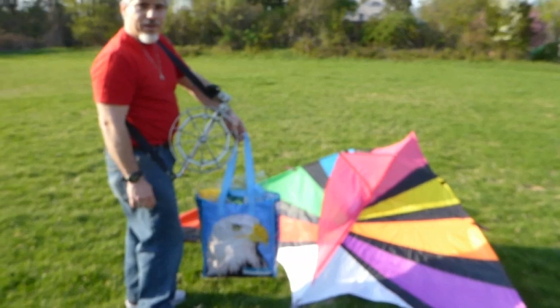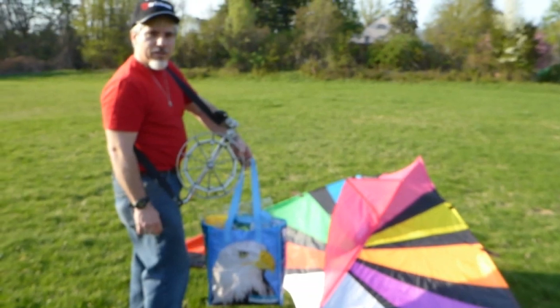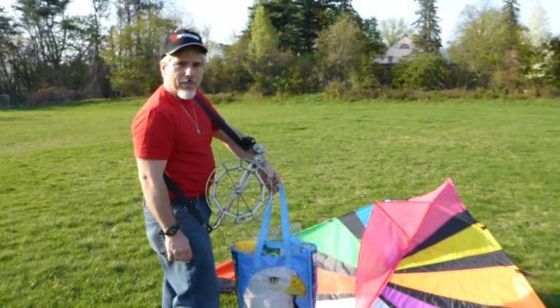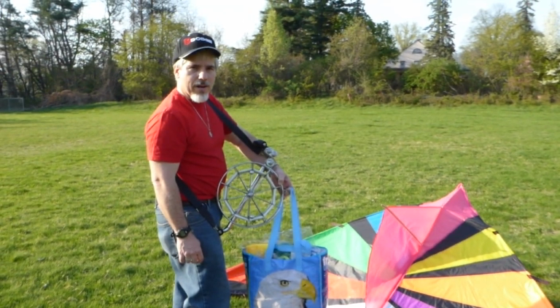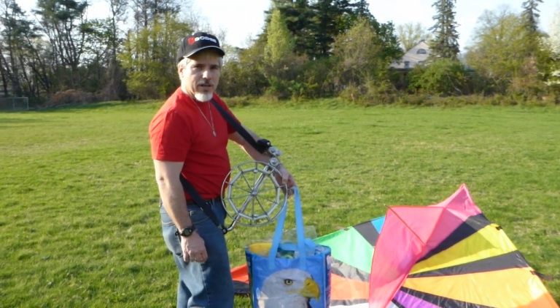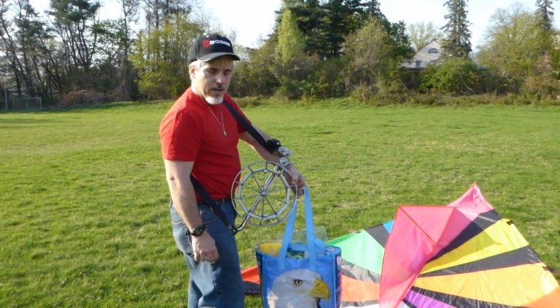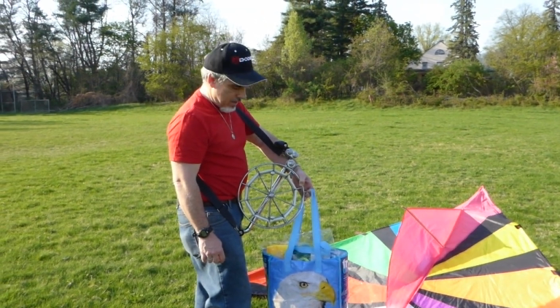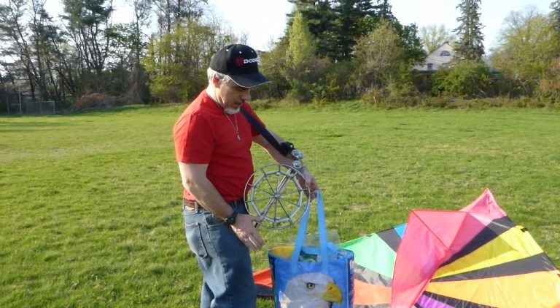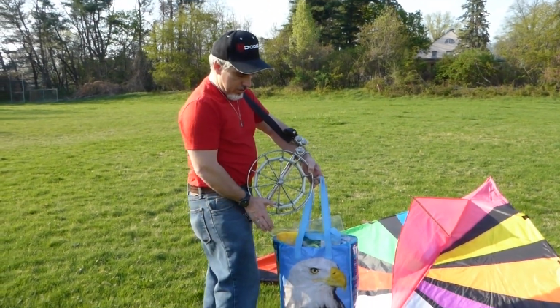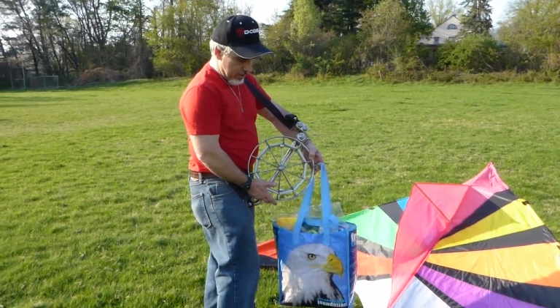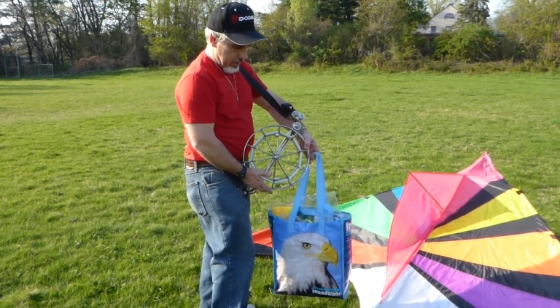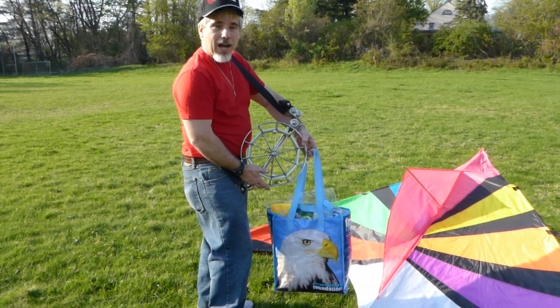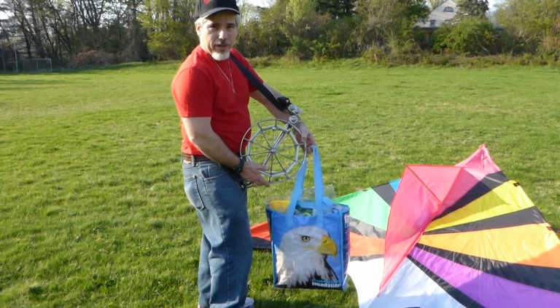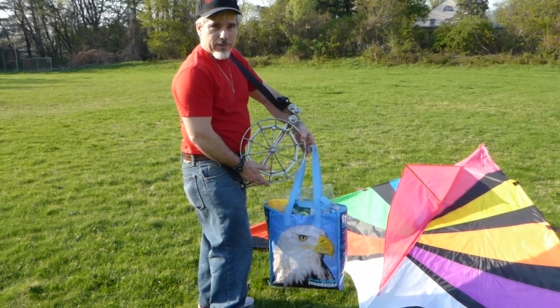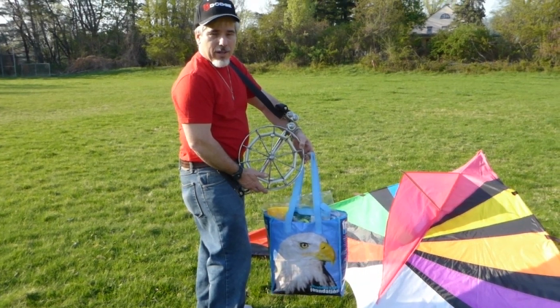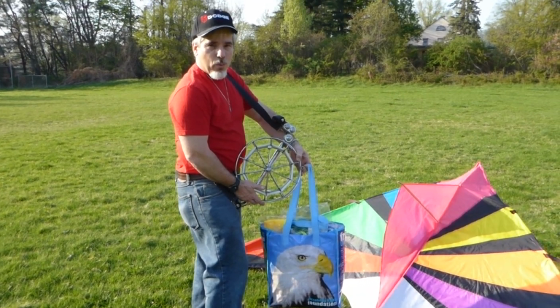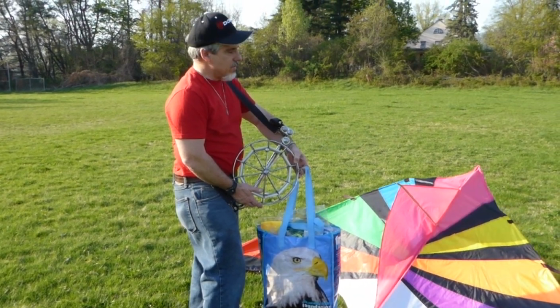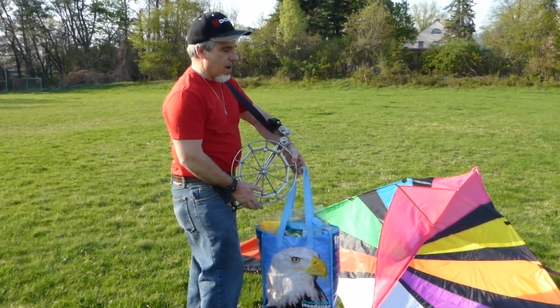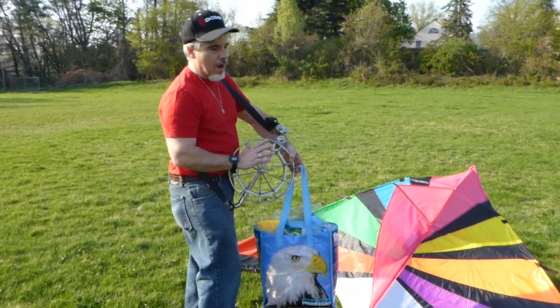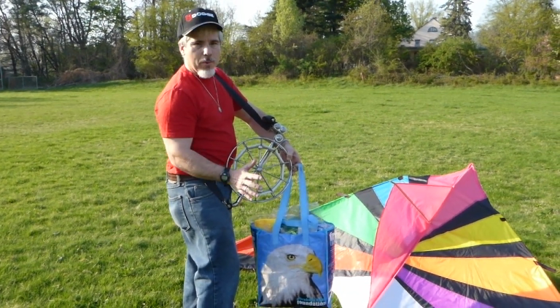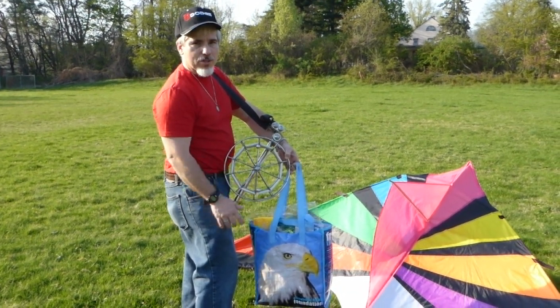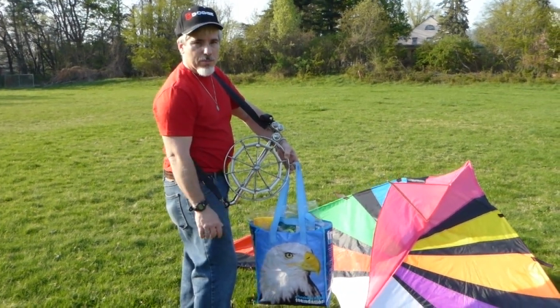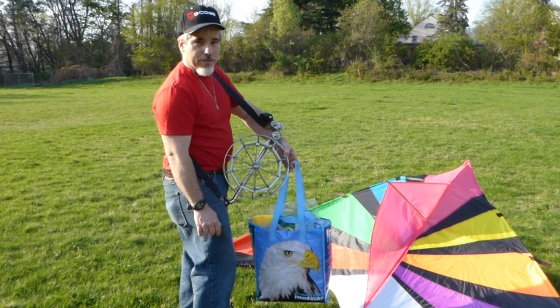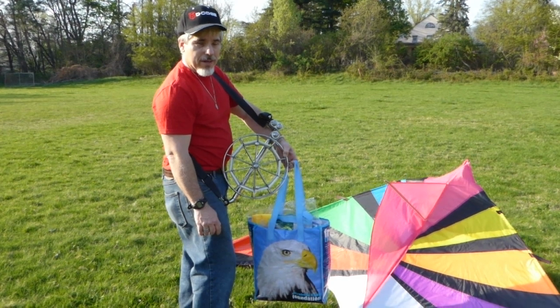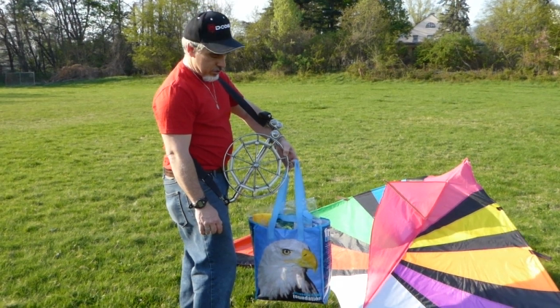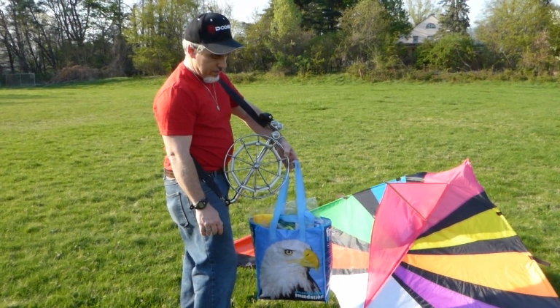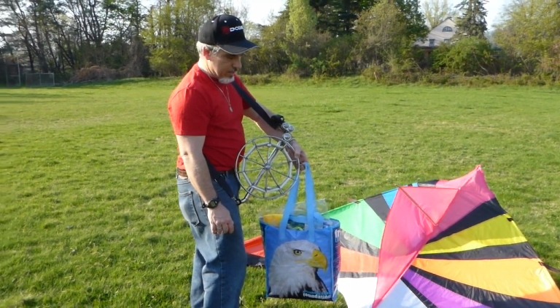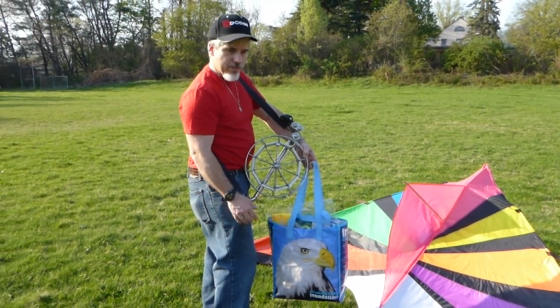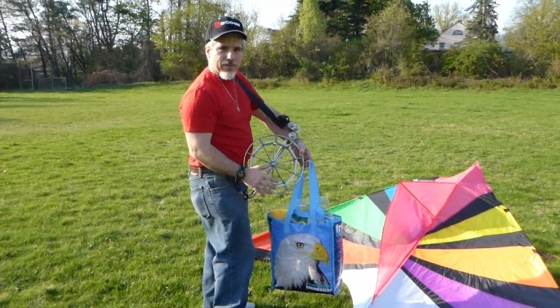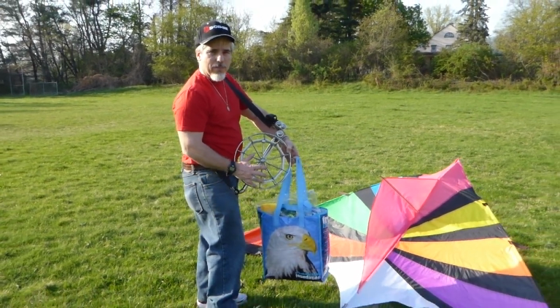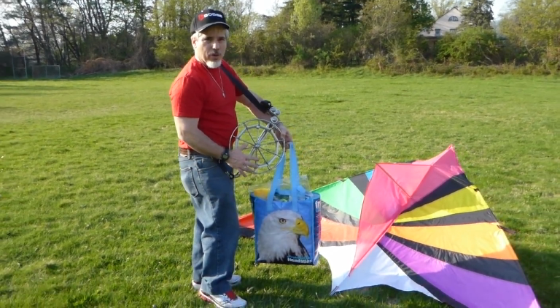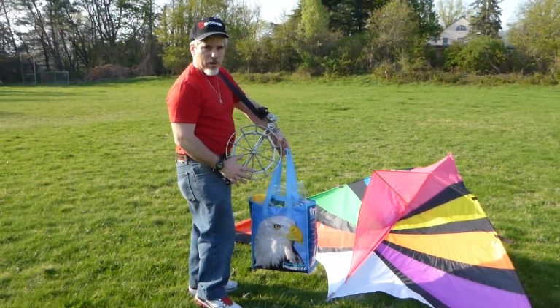I'm going to do a demonstration of a stainless steel kite reel. The wind is very variable so it's perfect to show the advantages of how this type of reel works.